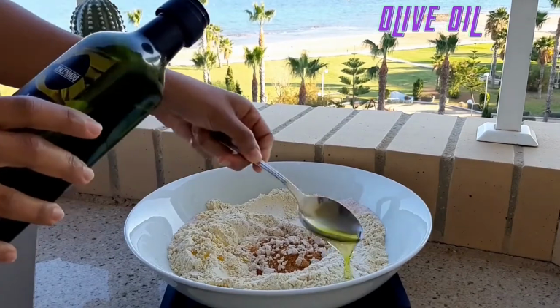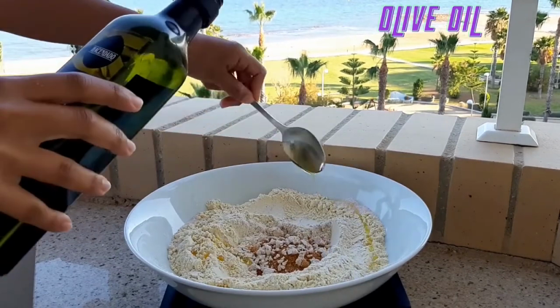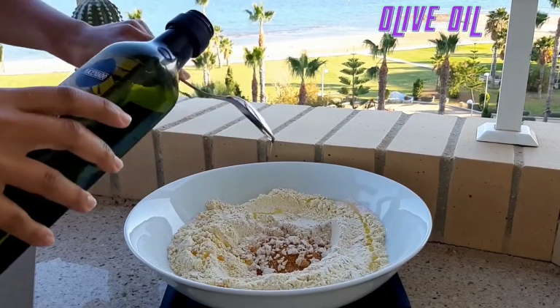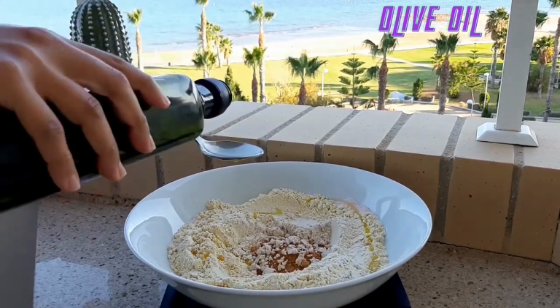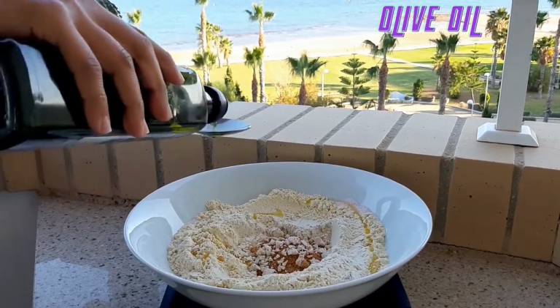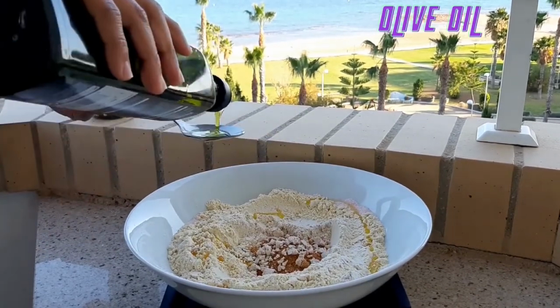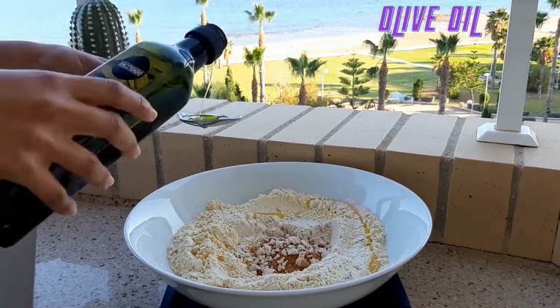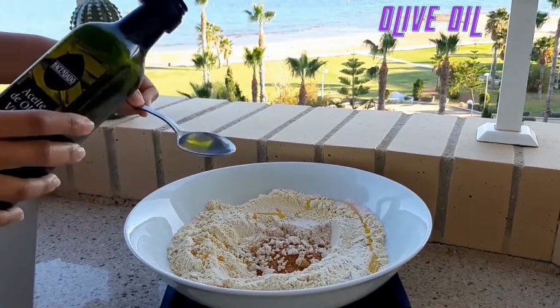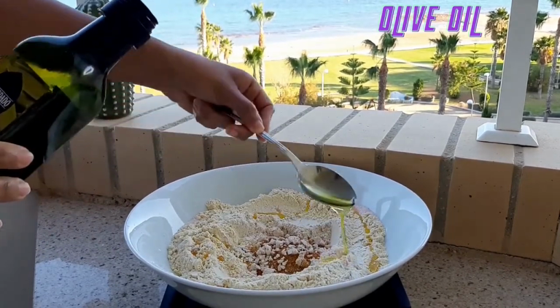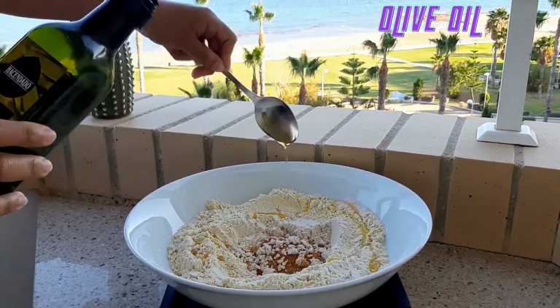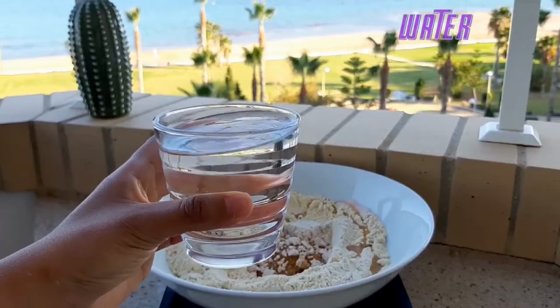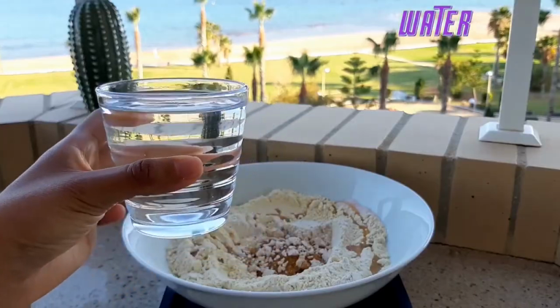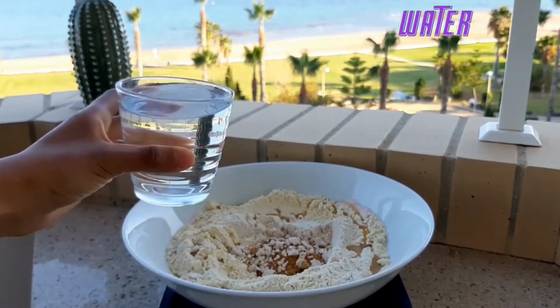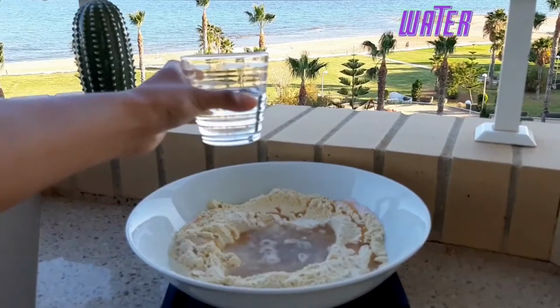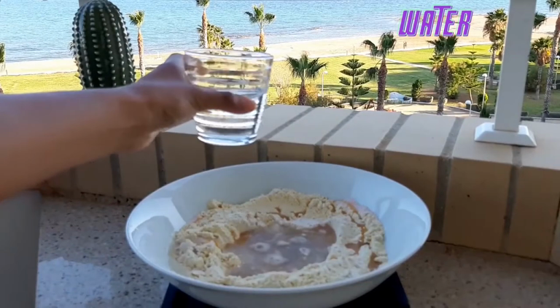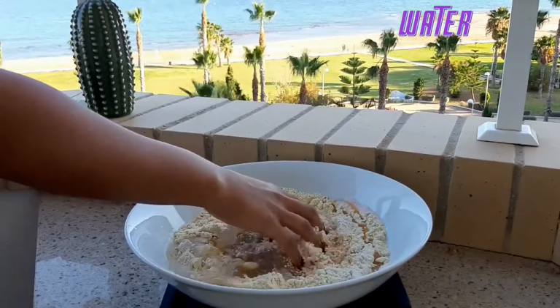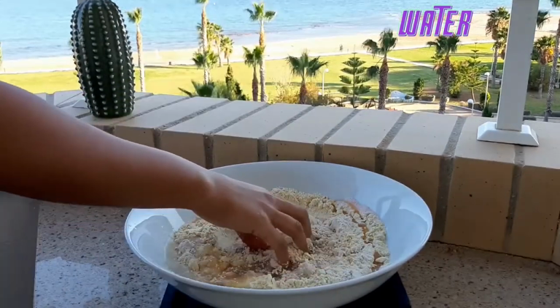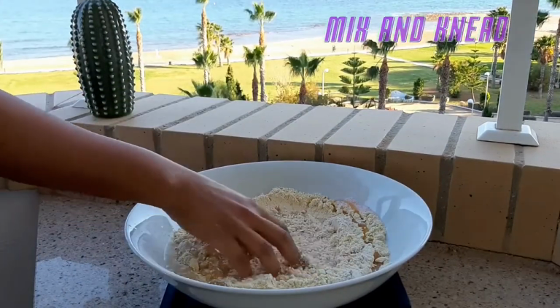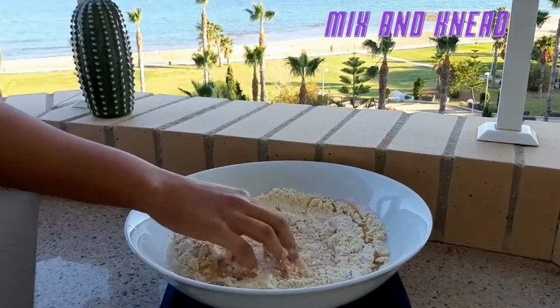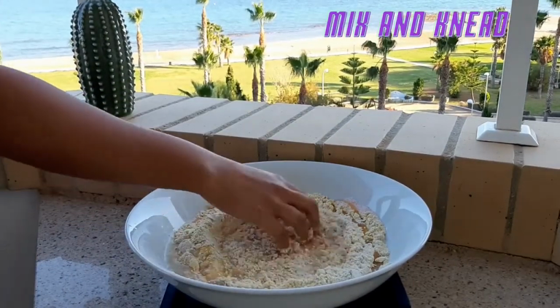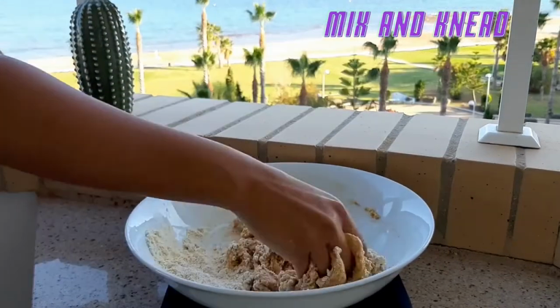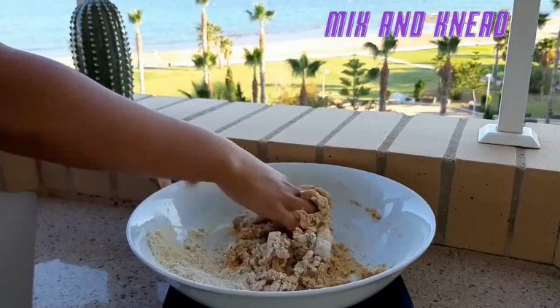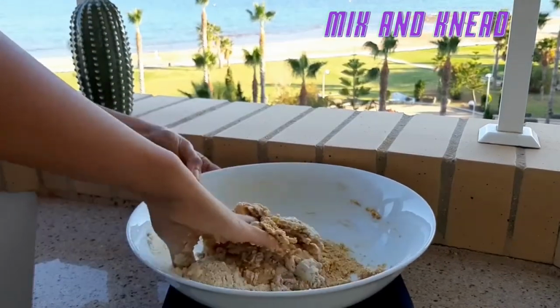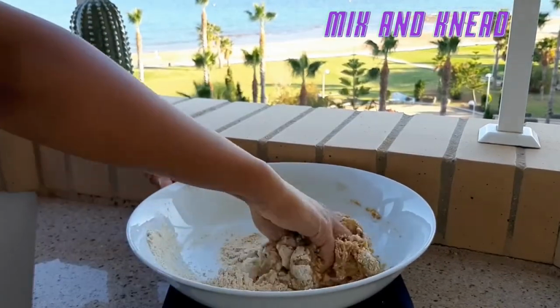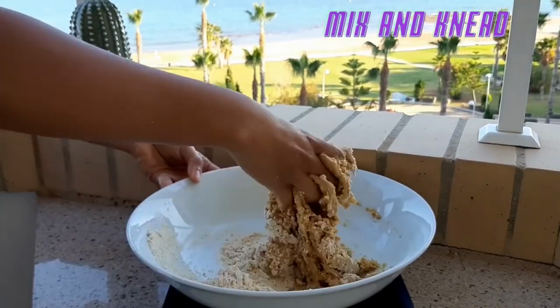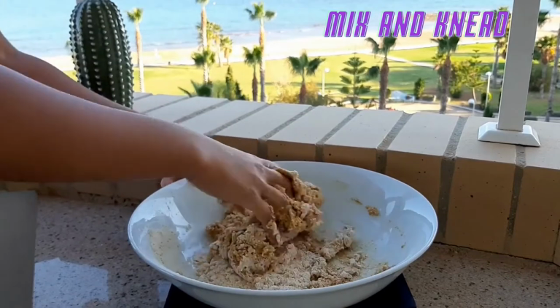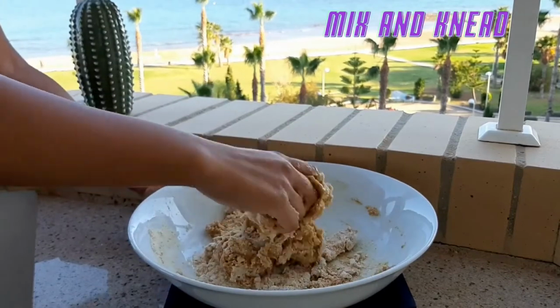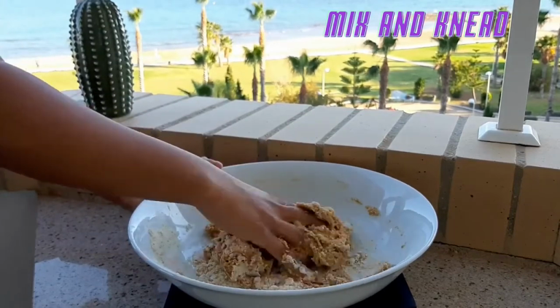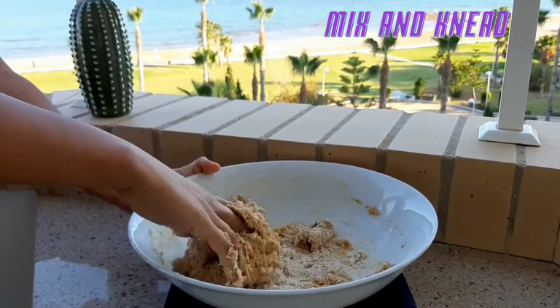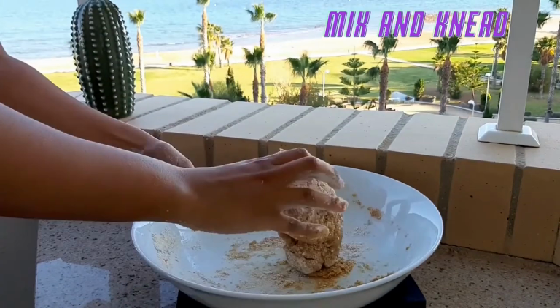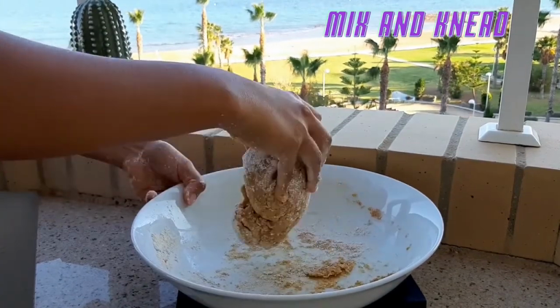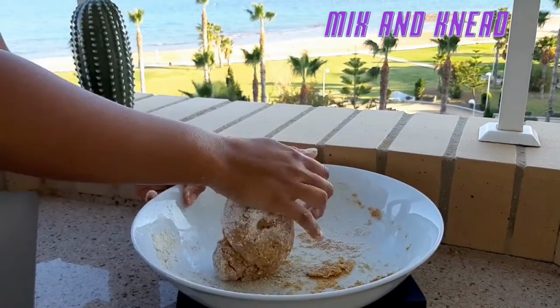We add the oil and we are almost ready. You need to be careful with the water — add it little by little, because you will have very sticky dough if you use too much.